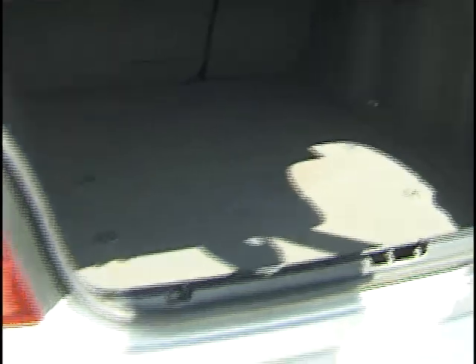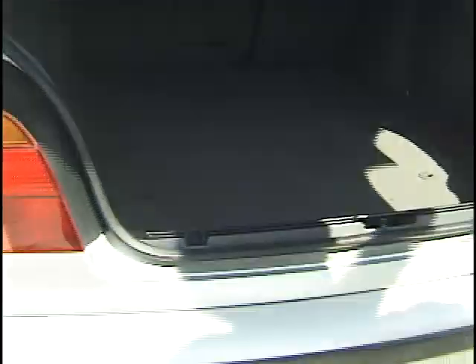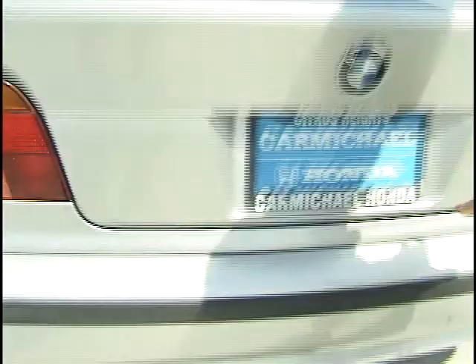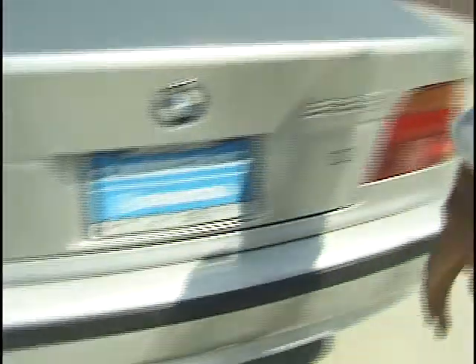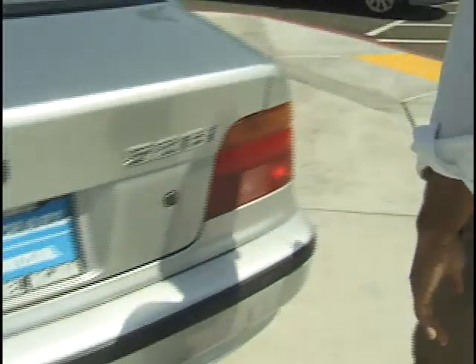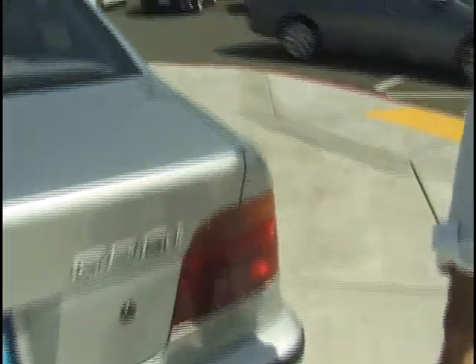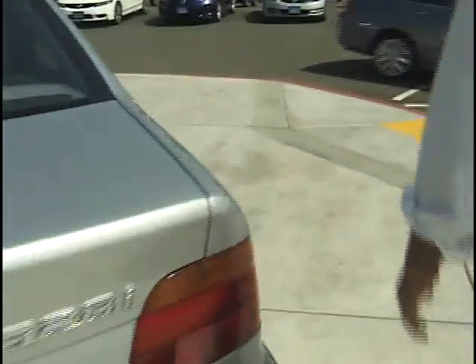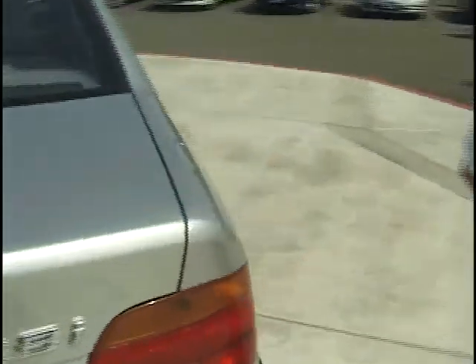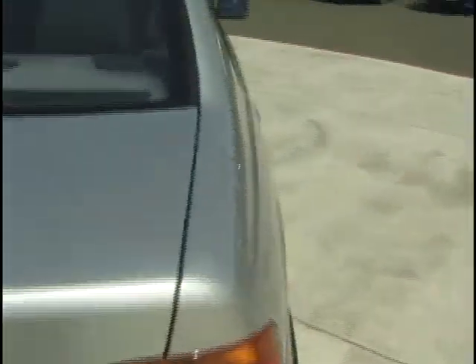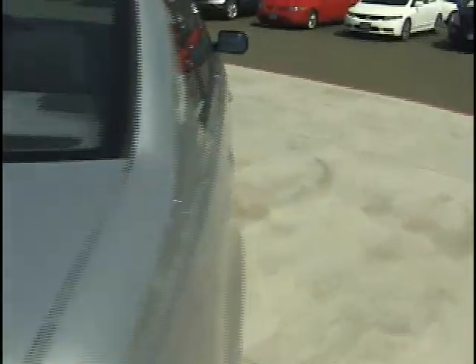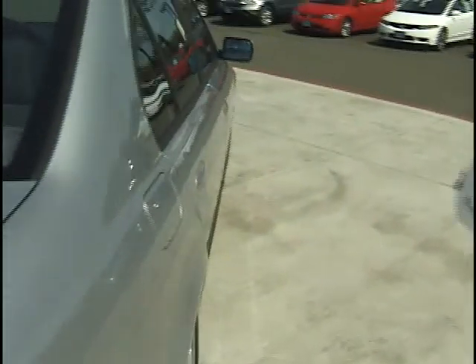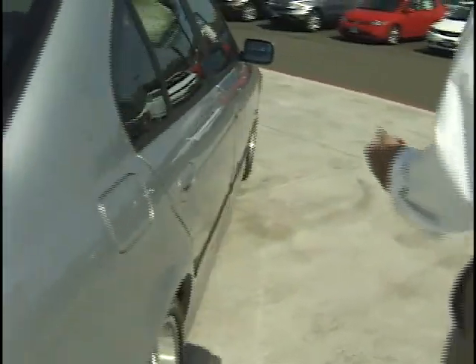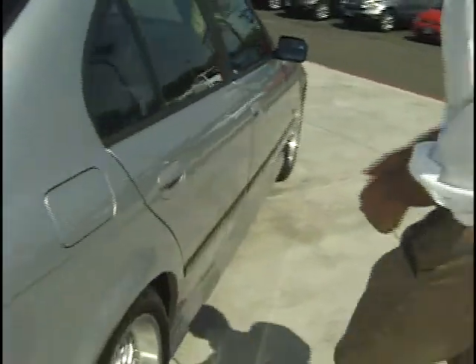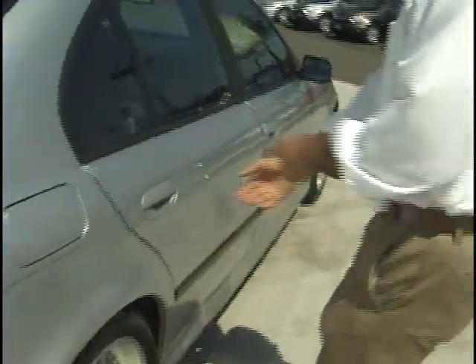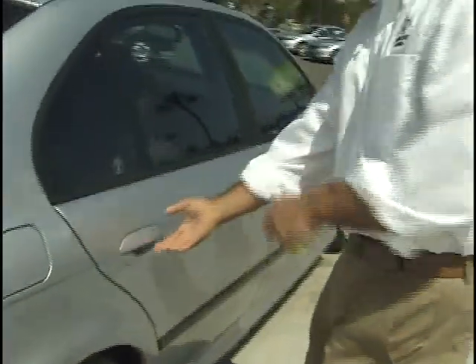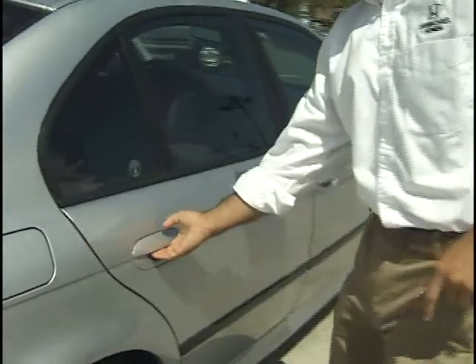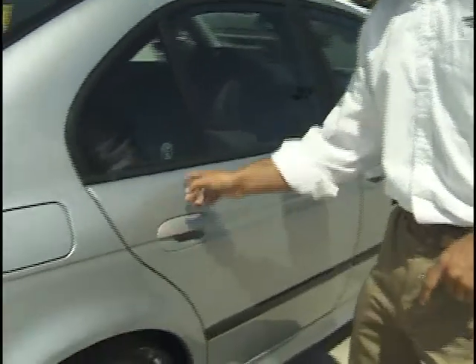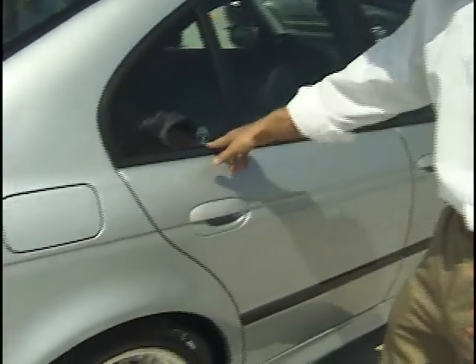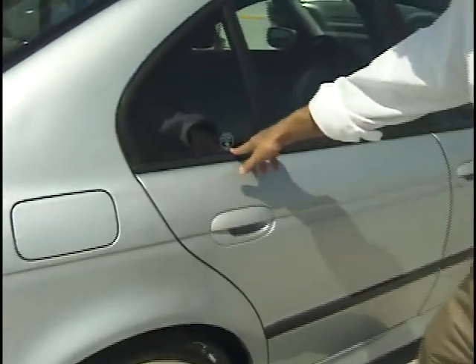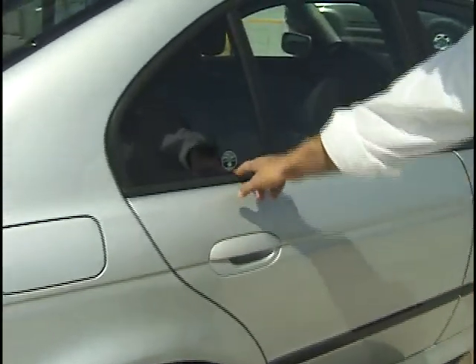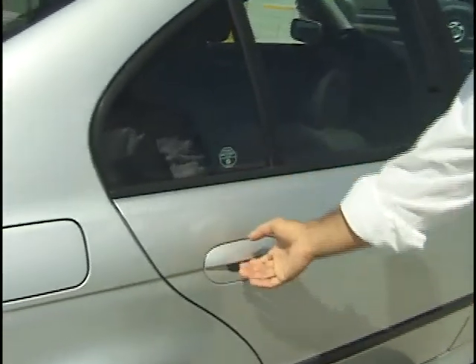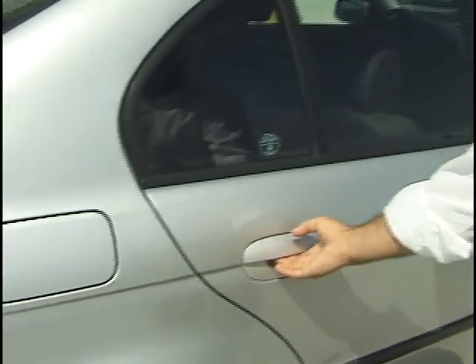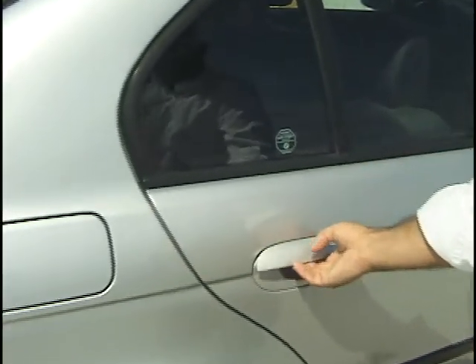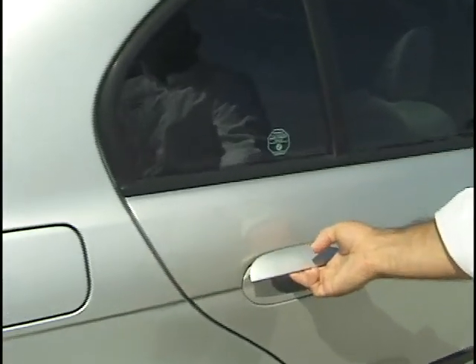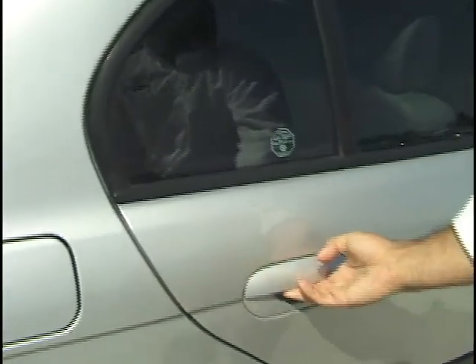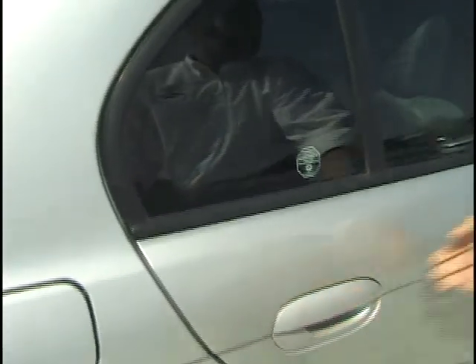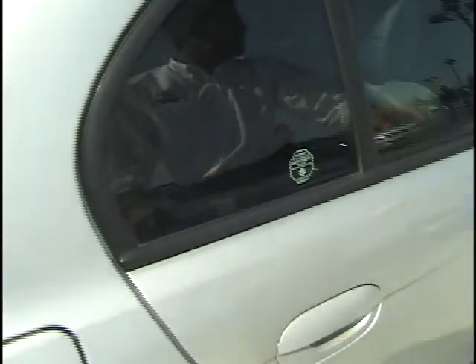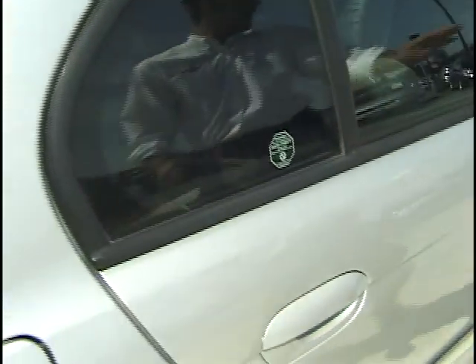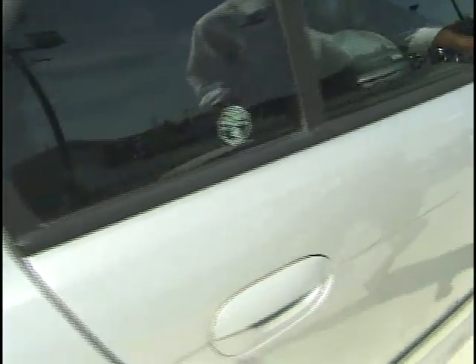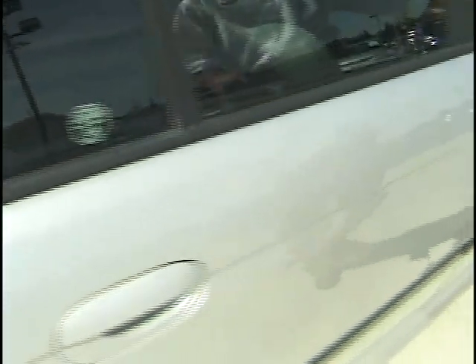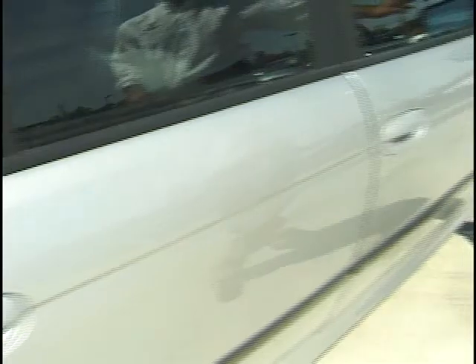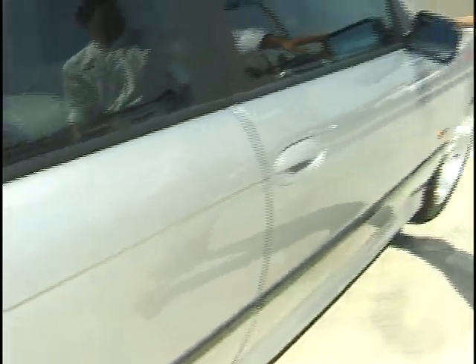Power door, keyless entry — you can lock it and unlock it. Anti-theft device already on the car, already equipped with it from the BMW factory.